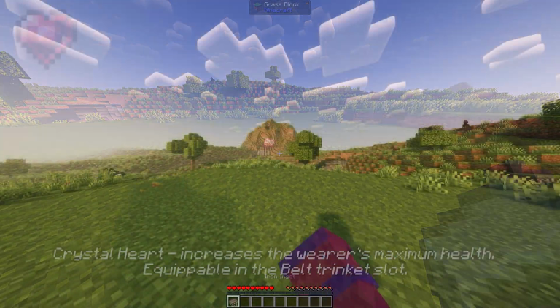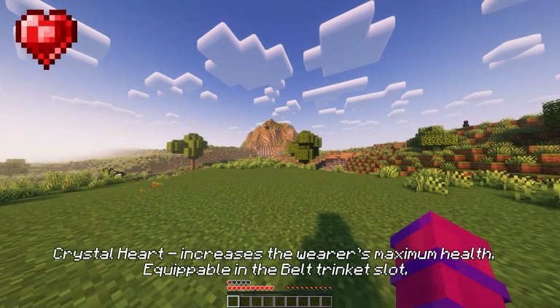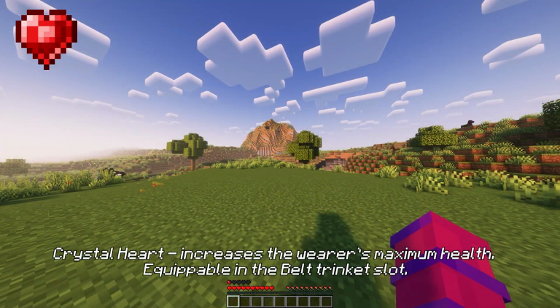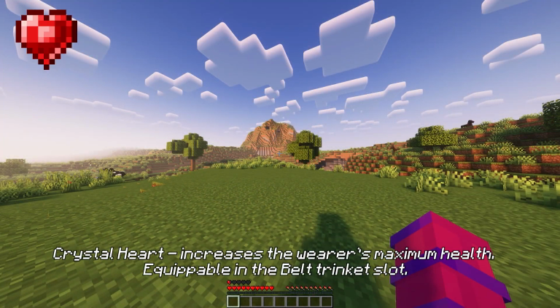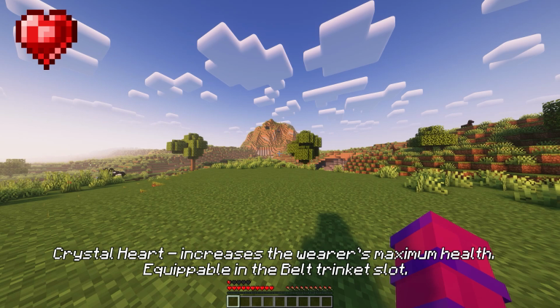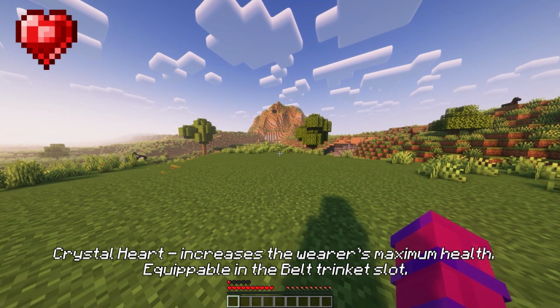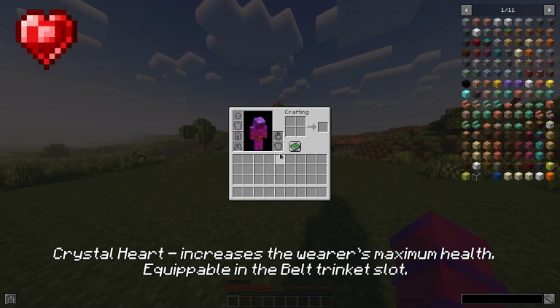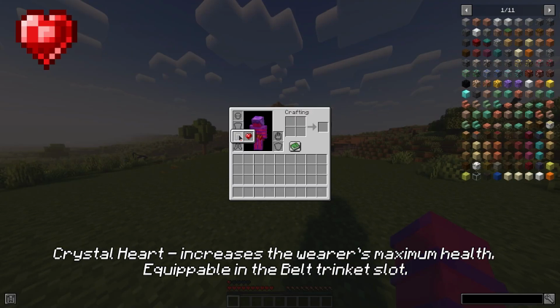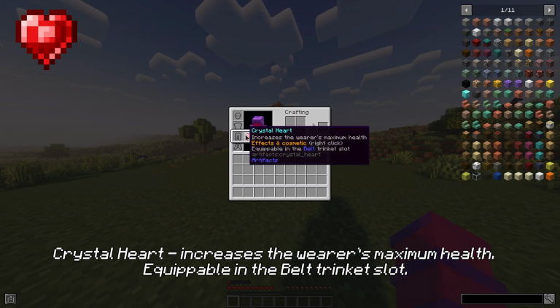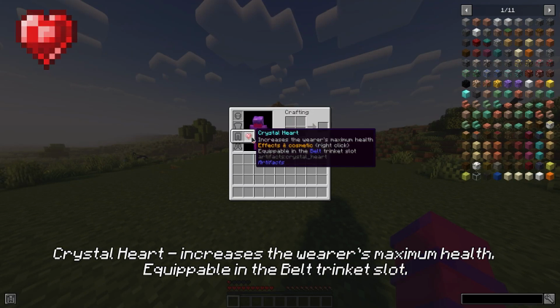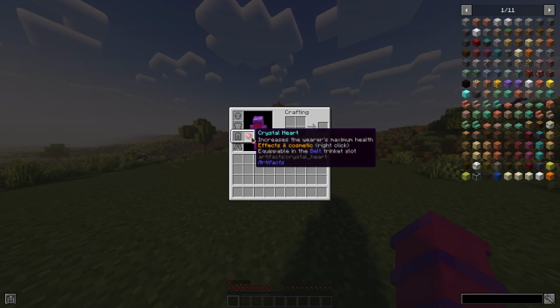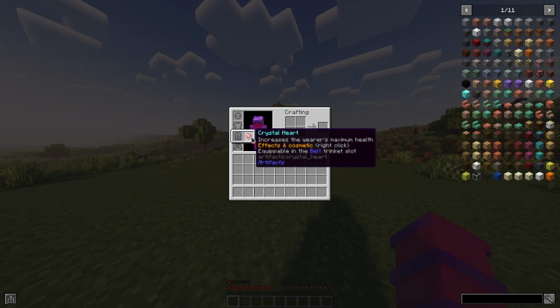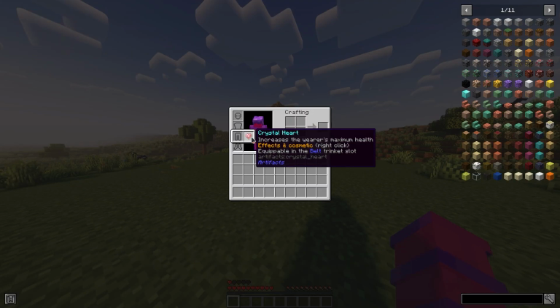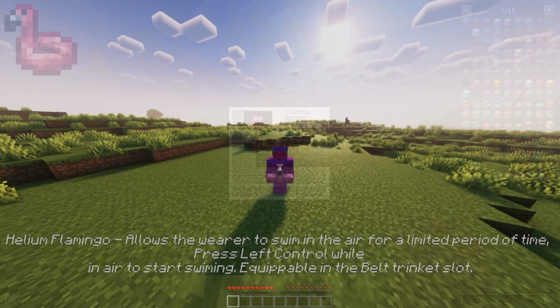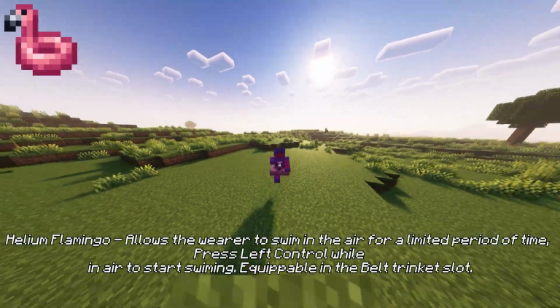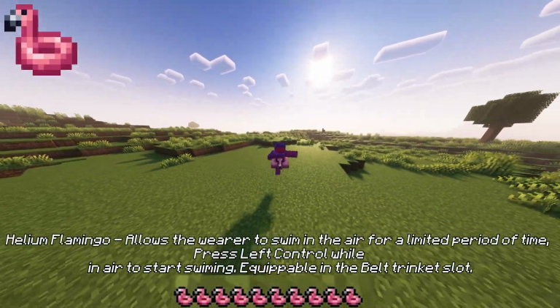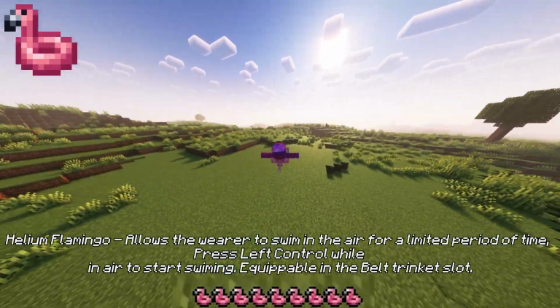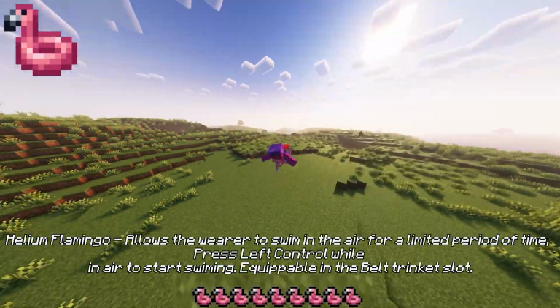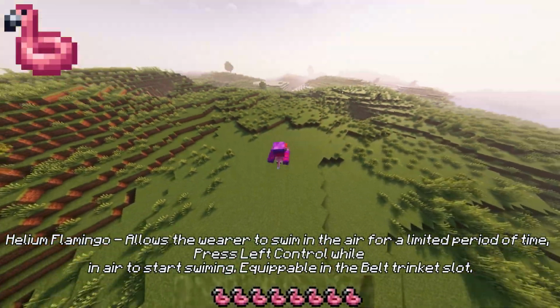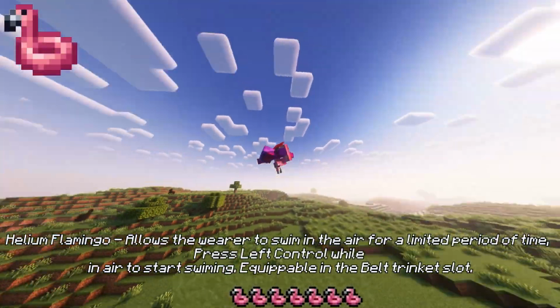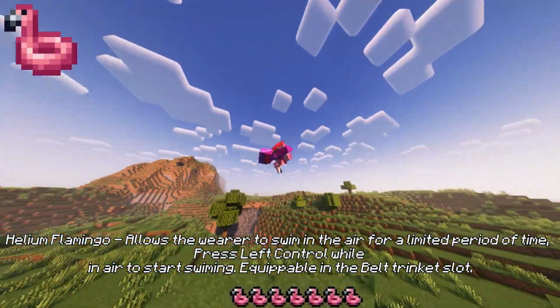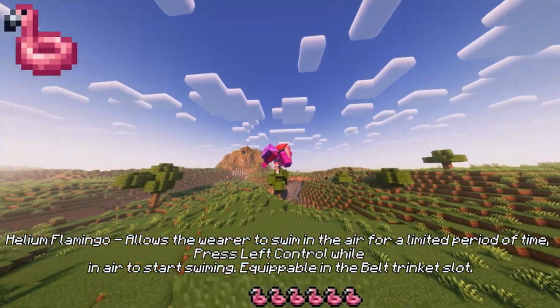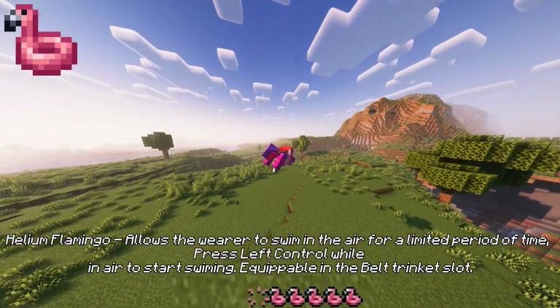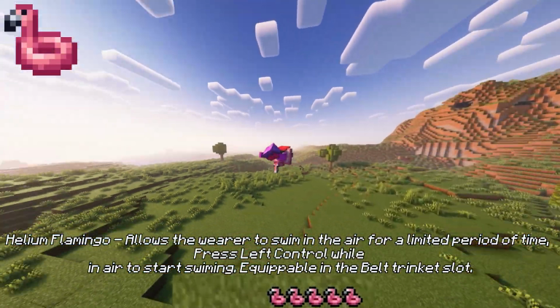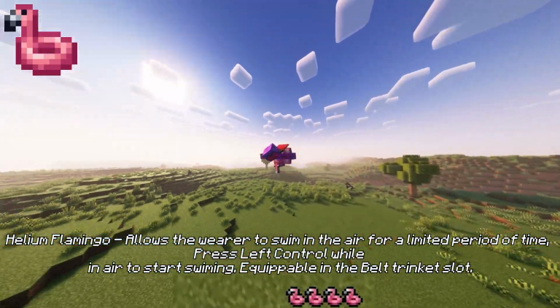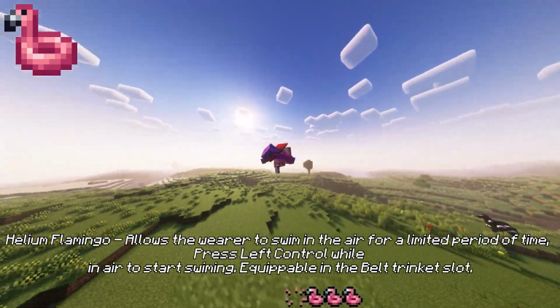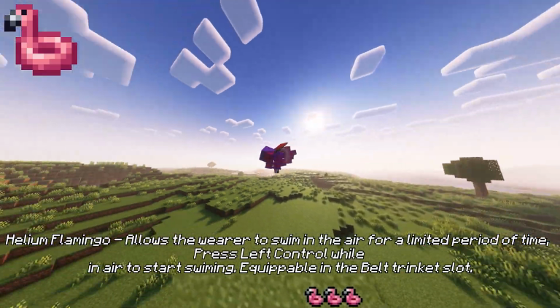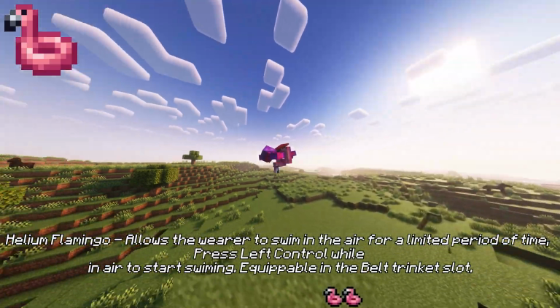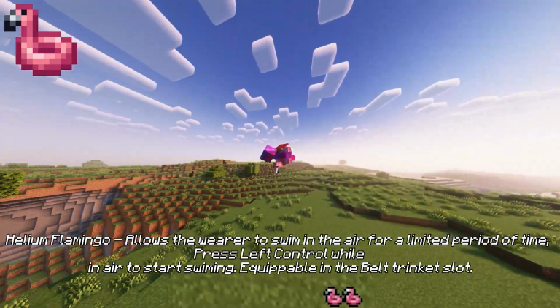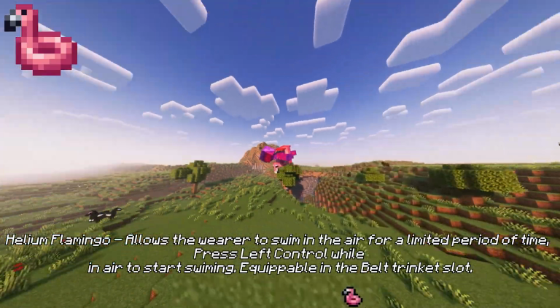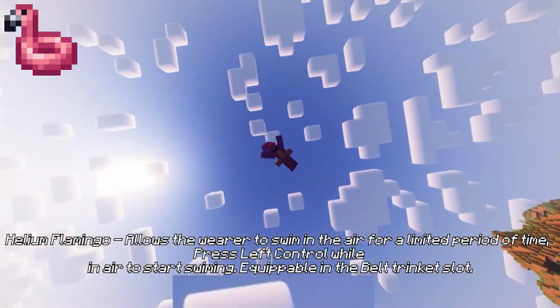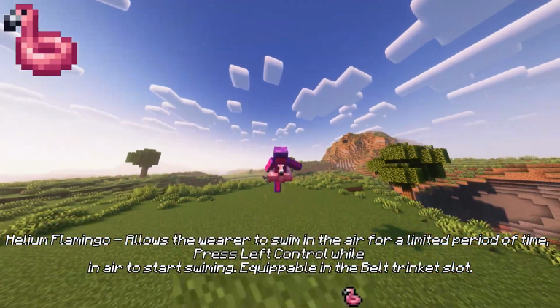Crystal heart increases the wearer's maximum health, equippable in the belt trinket slot. Helium flamingo allows the wearer to swim in the air for a limited period of time. Press left control while in the air to start swimming. Equippable in the belt trinket slot.